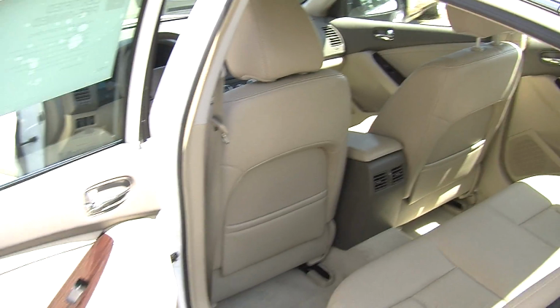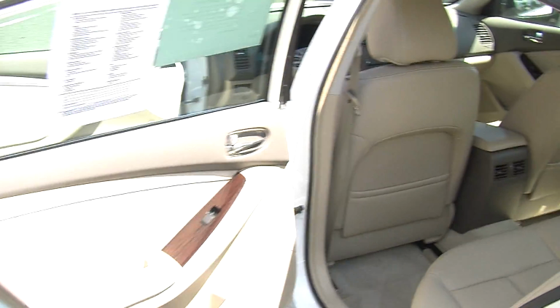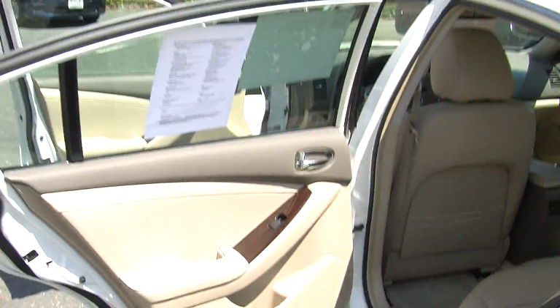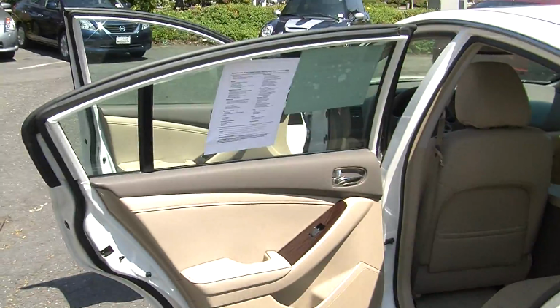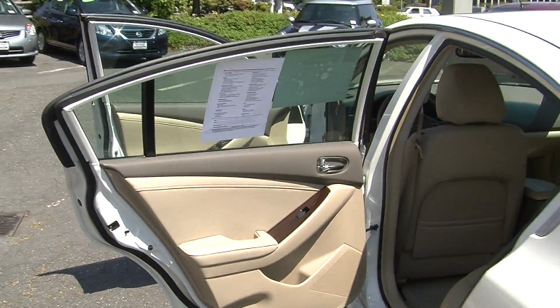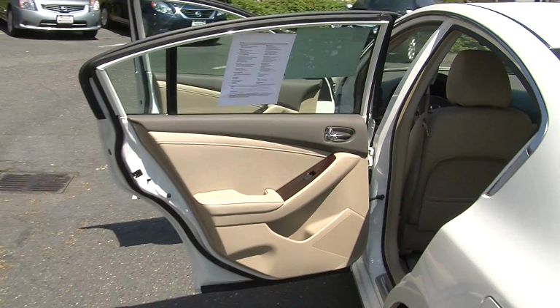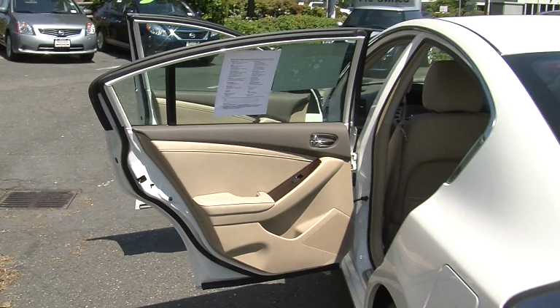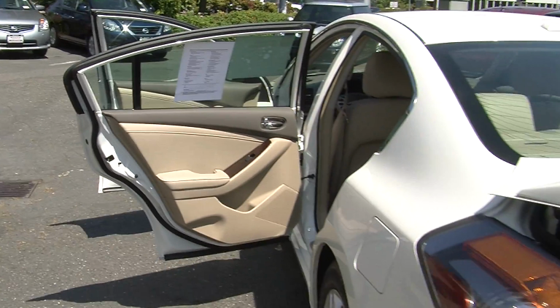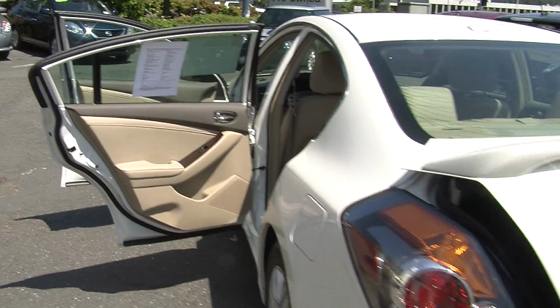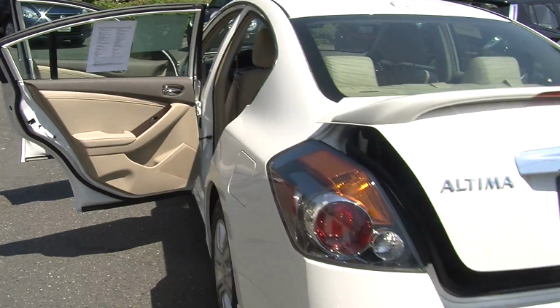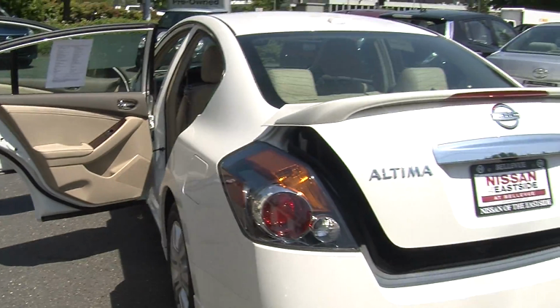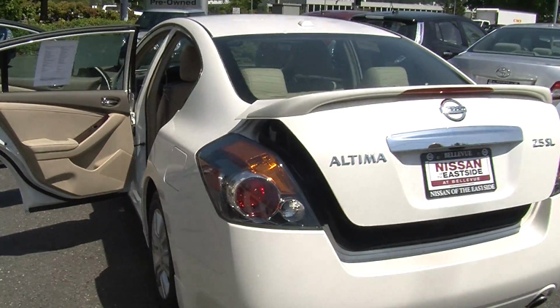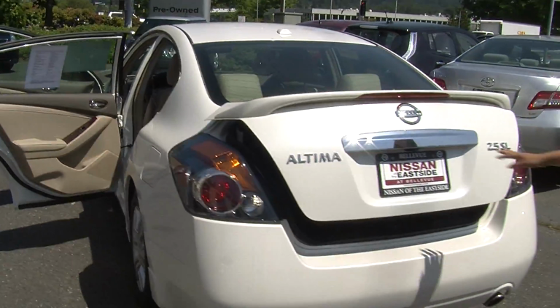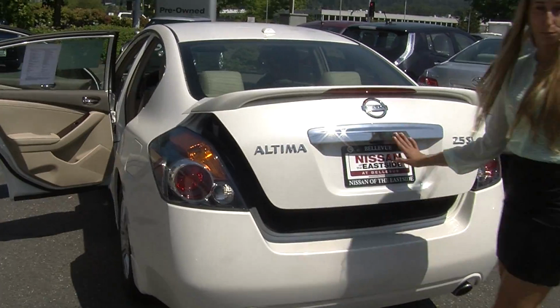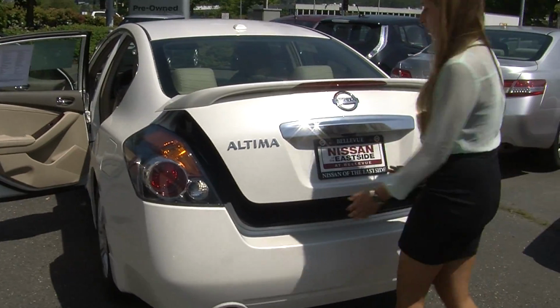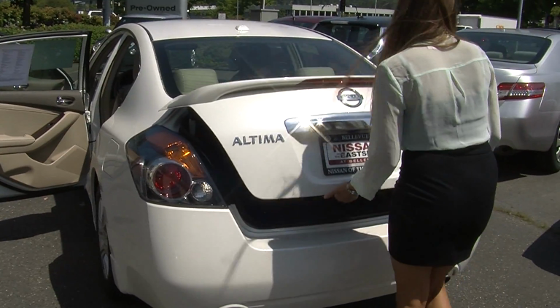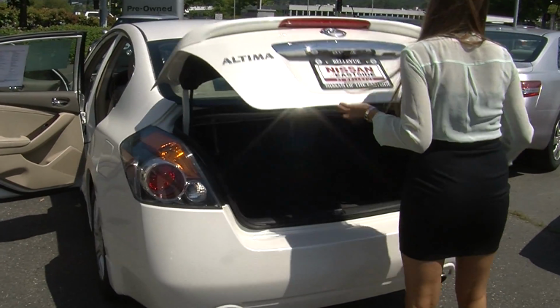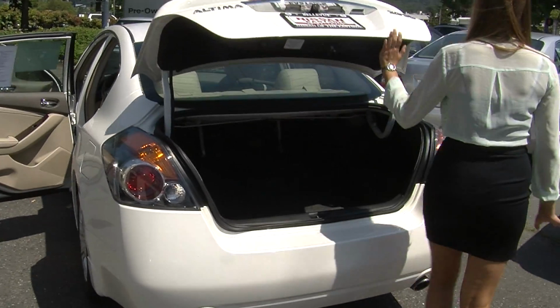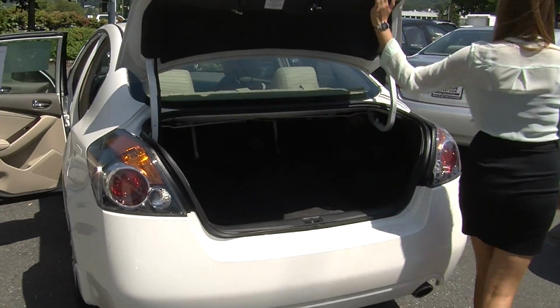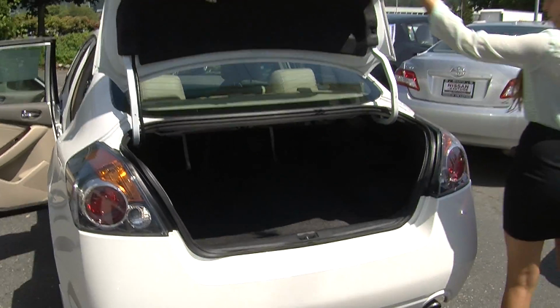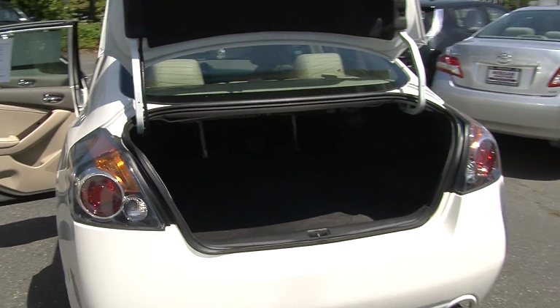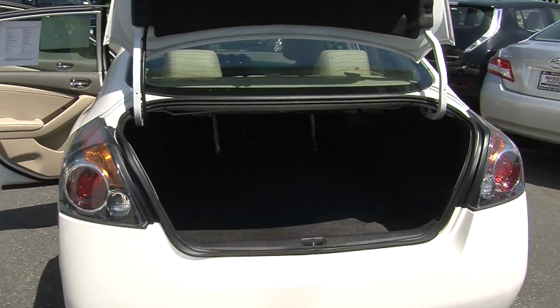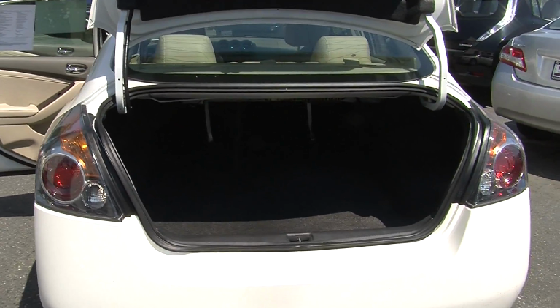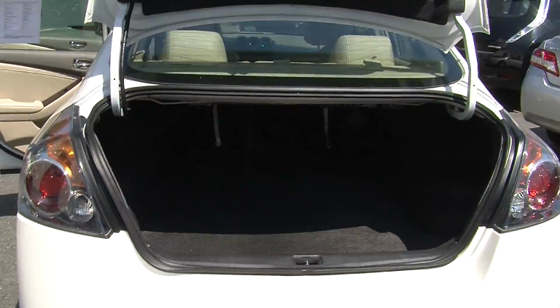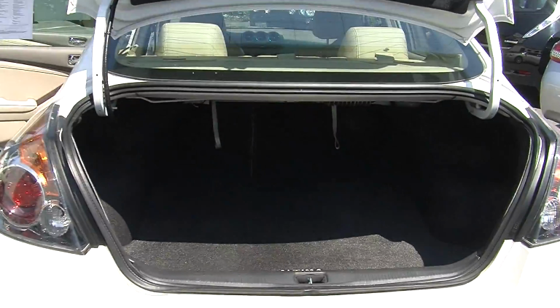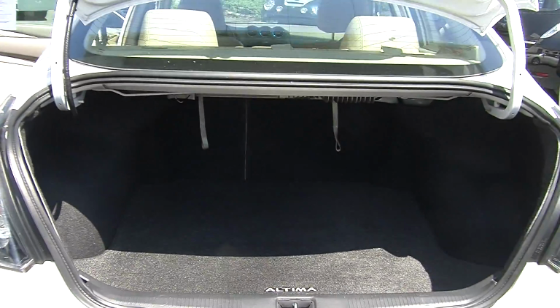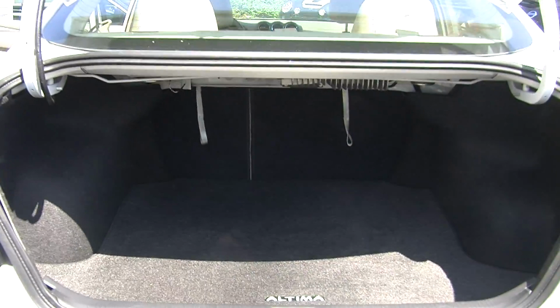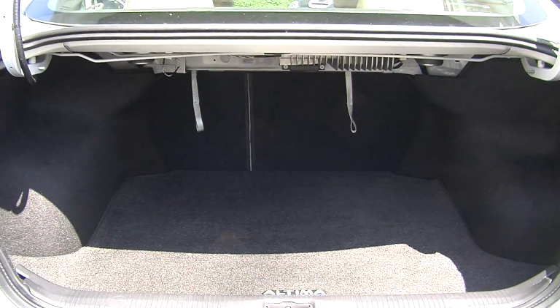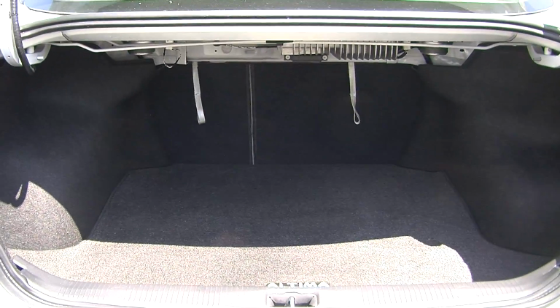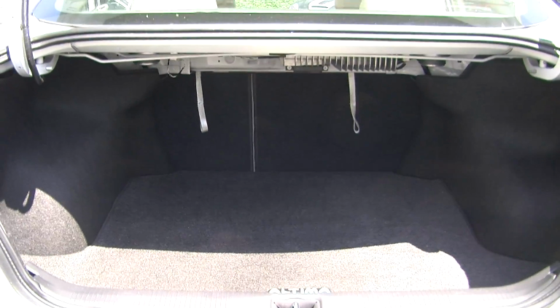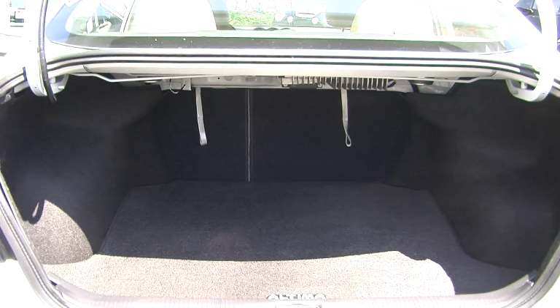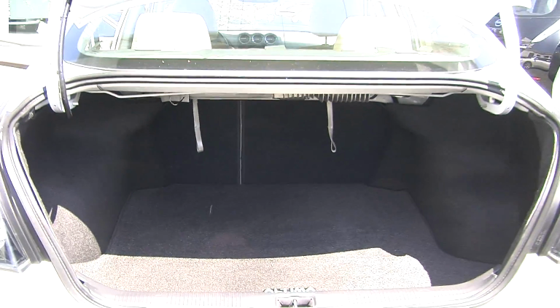Coming around to the very back, it does have a deck lid spoiler, dual exhaust, and a backup camera for parking. There's tons of room in the cargo area, and it's very easy to fold the back seats down, giving you a little bit more space to work with in the back.